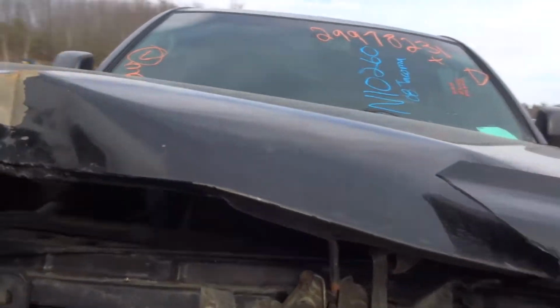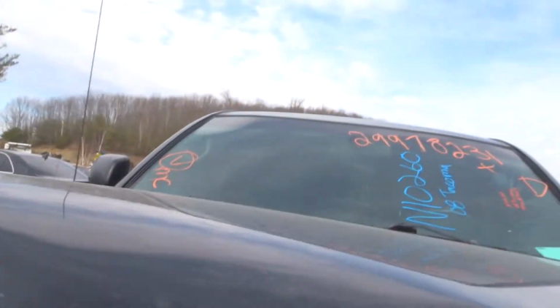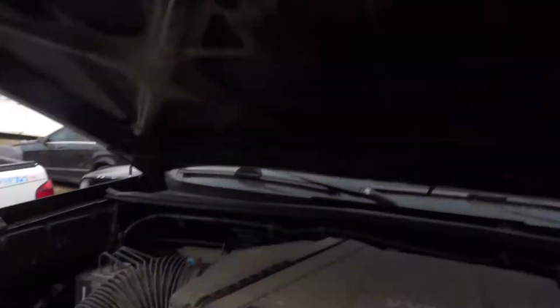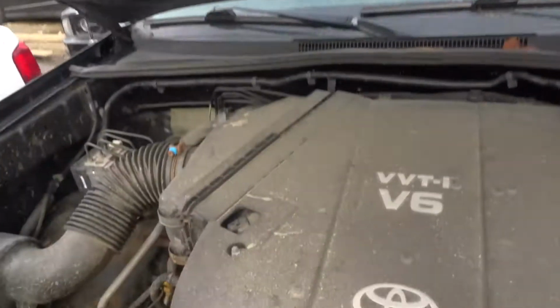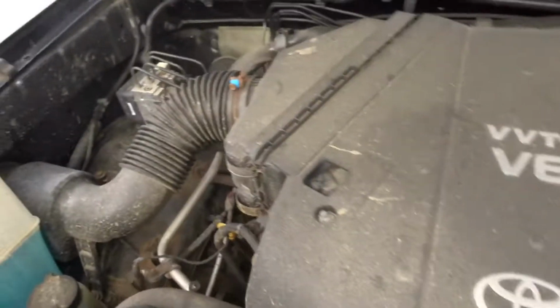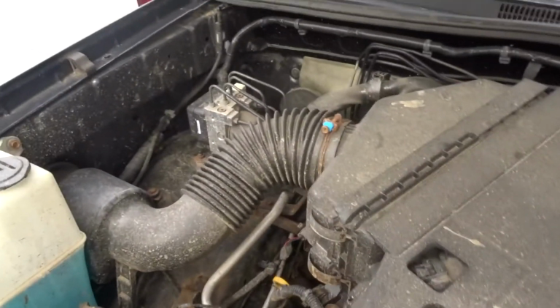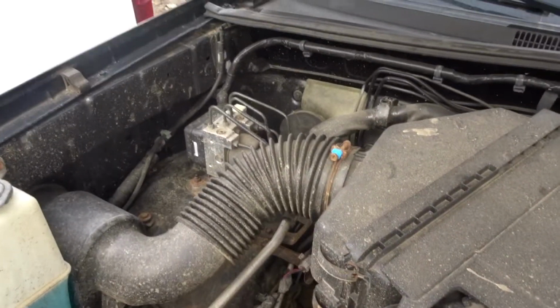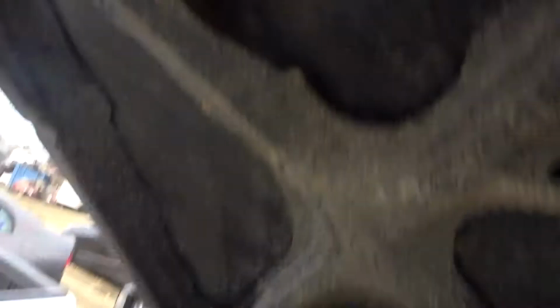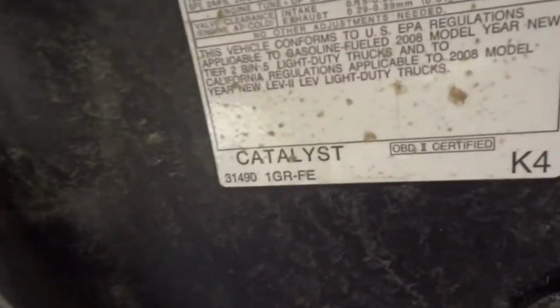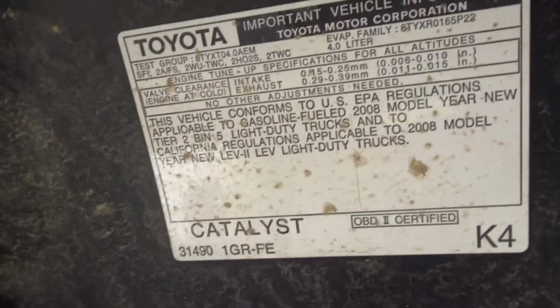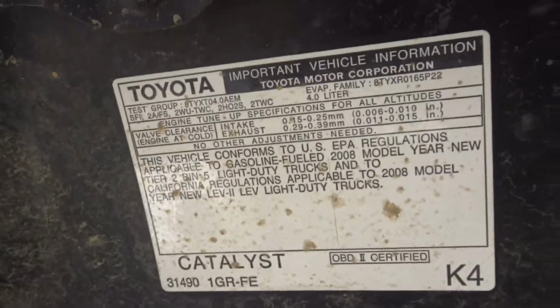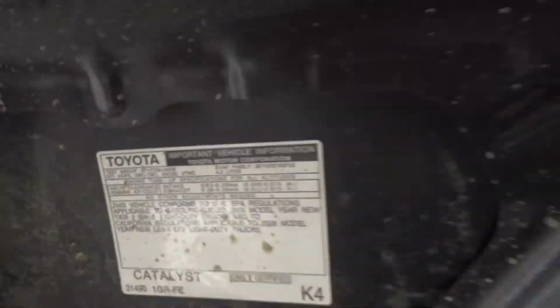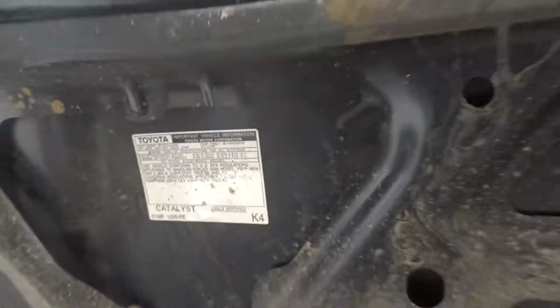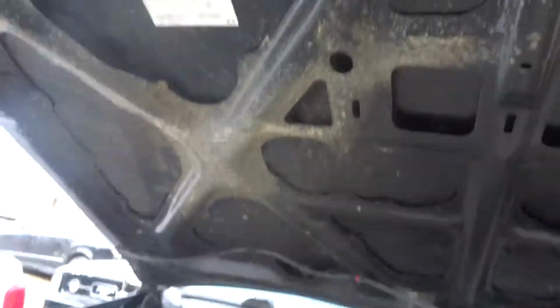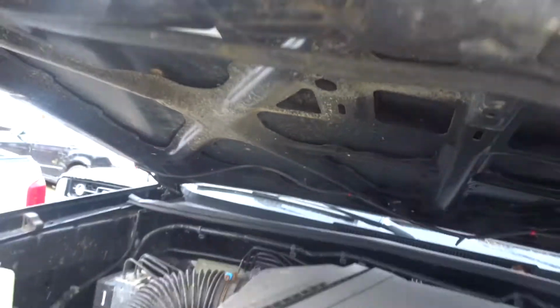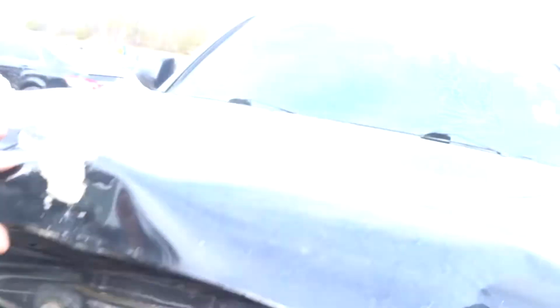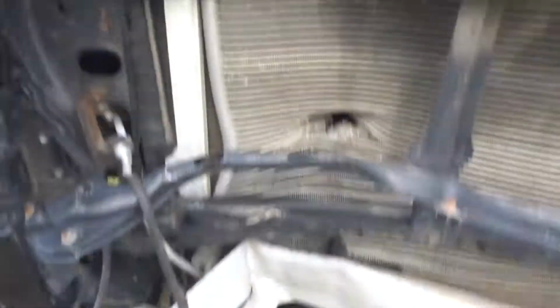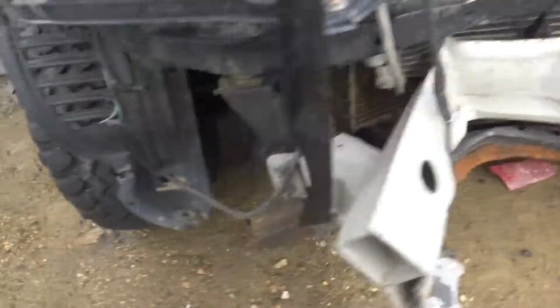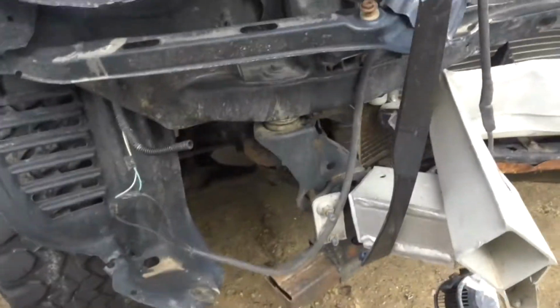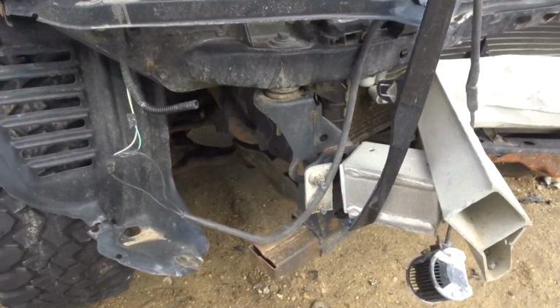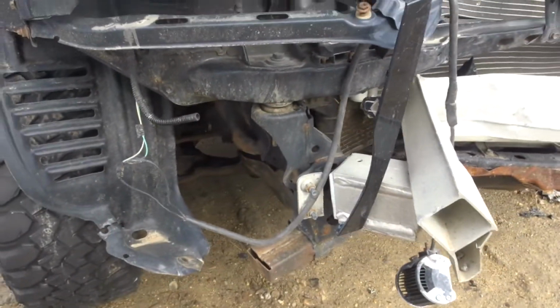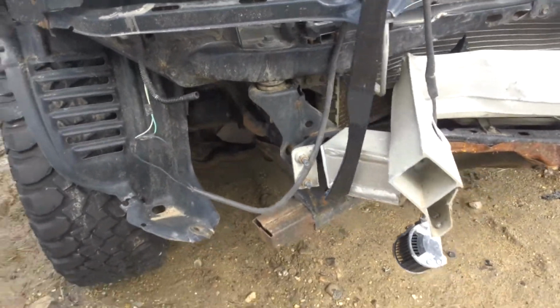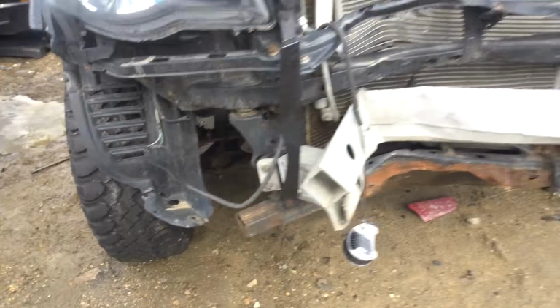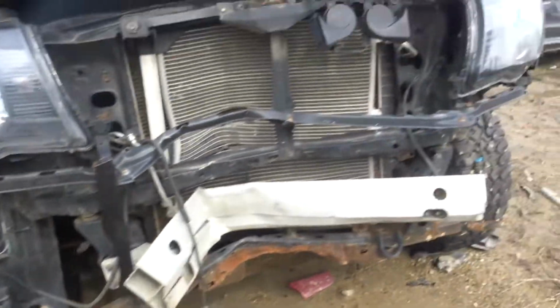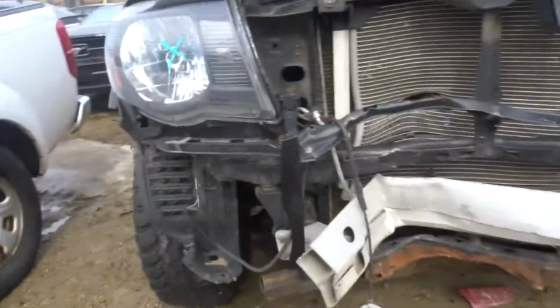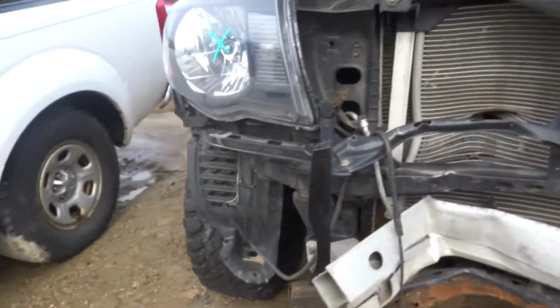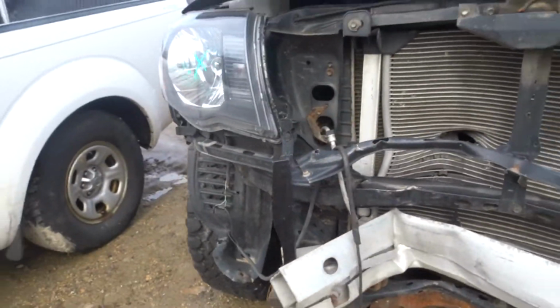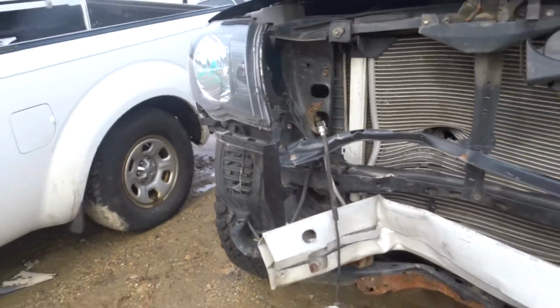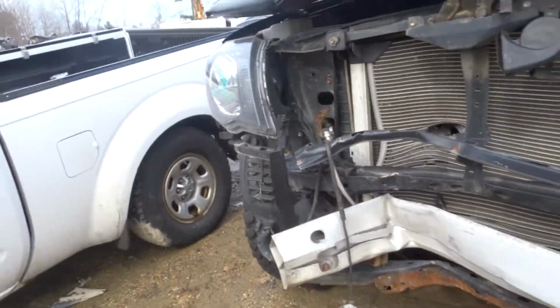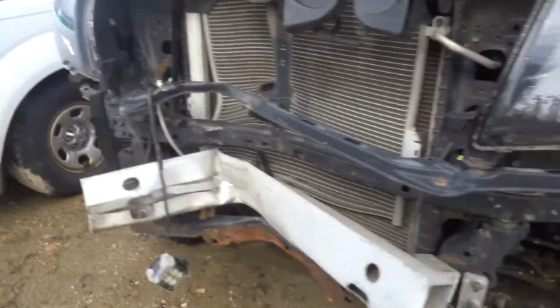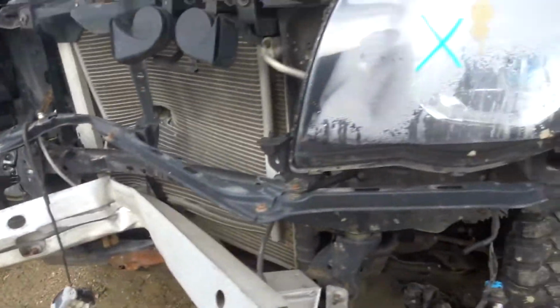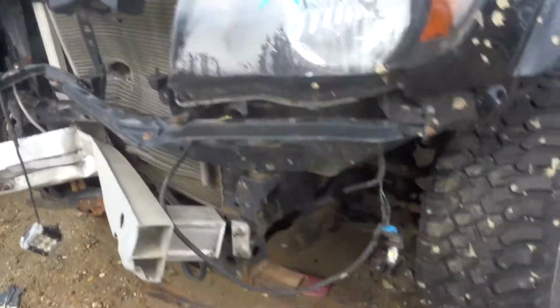There's a V6. Runs great. Oil was clean. Frame looks good, looks straight — maybe a little line up in the front on the passenger side.